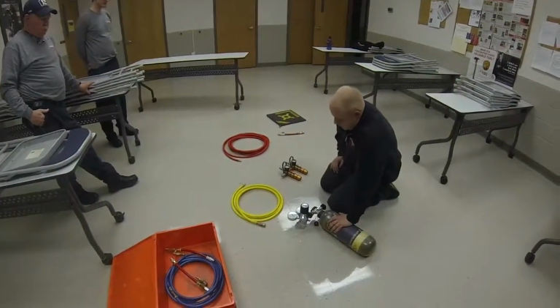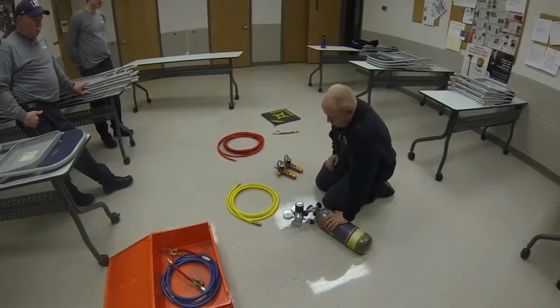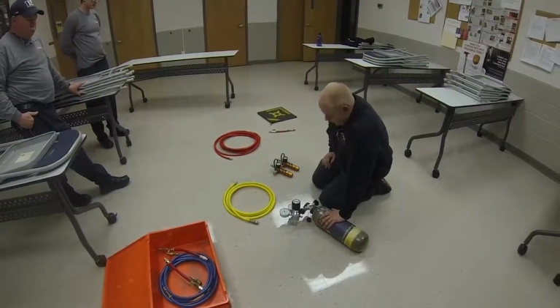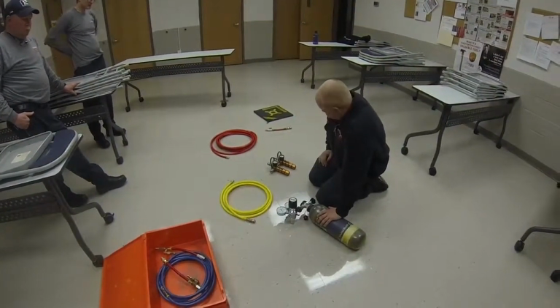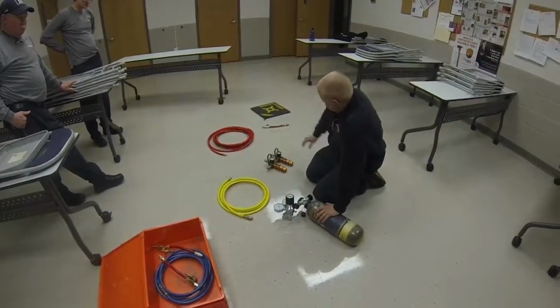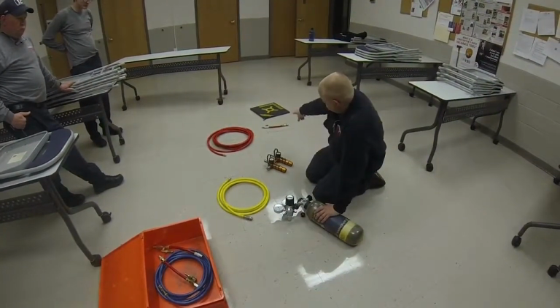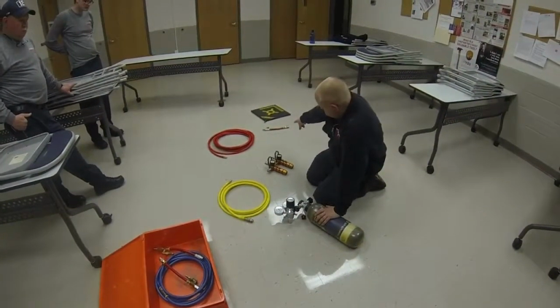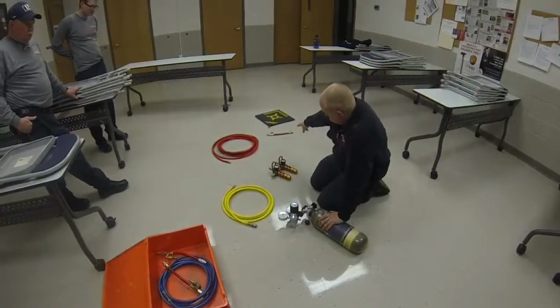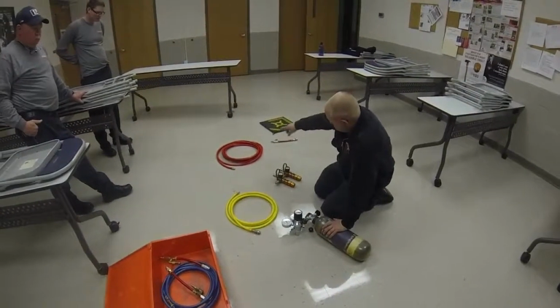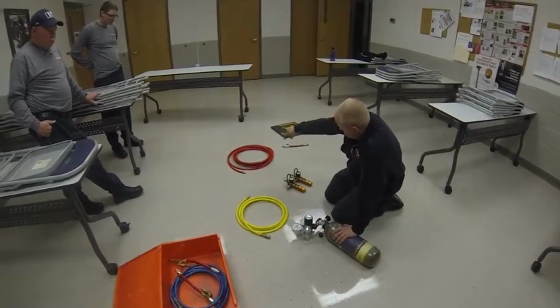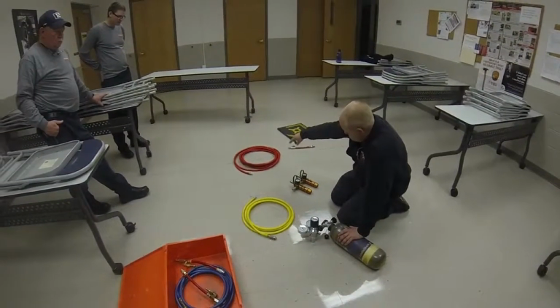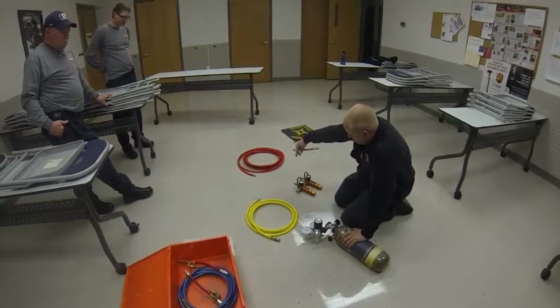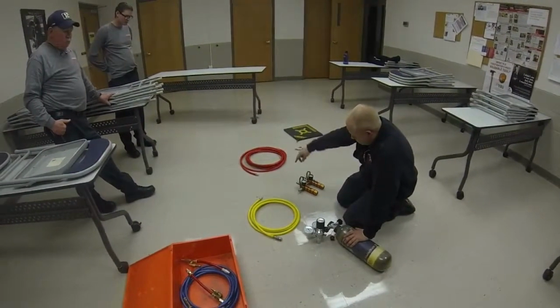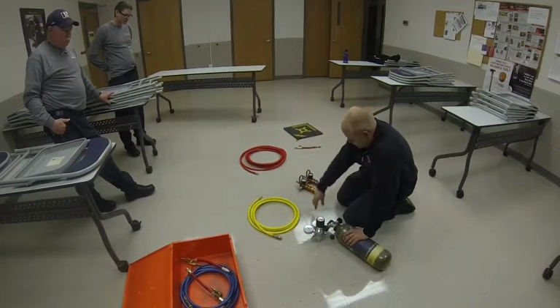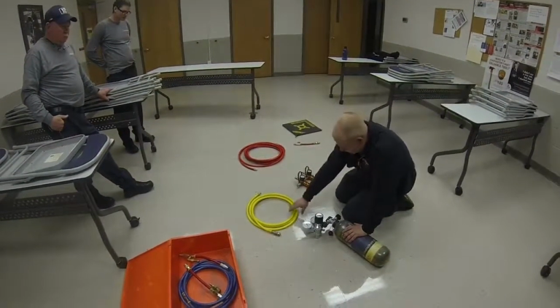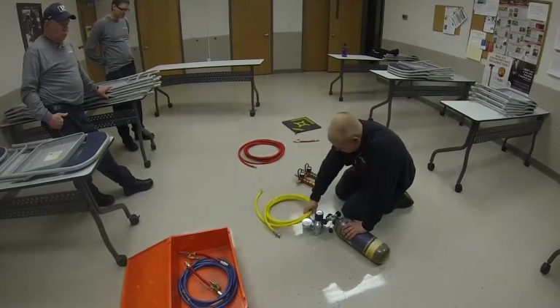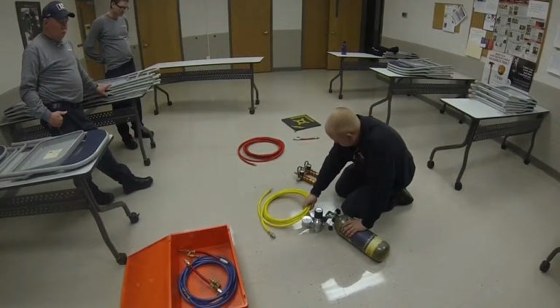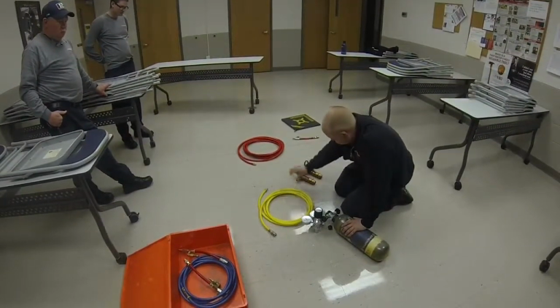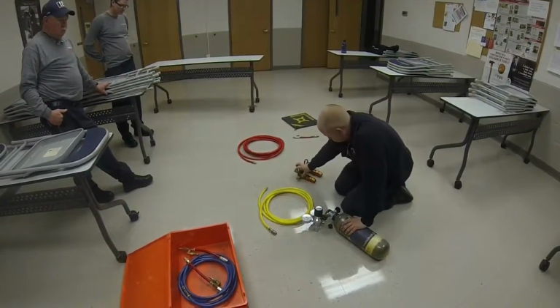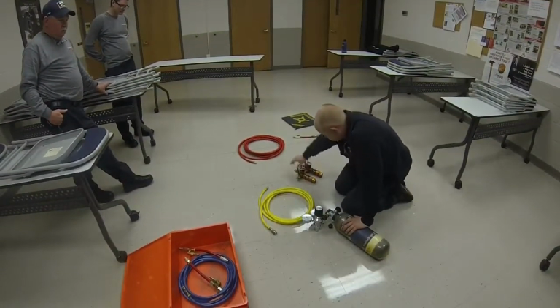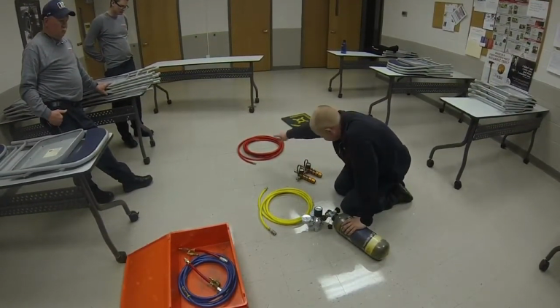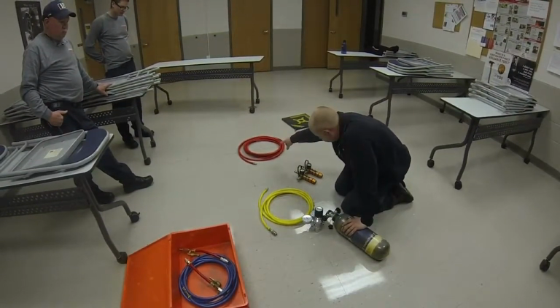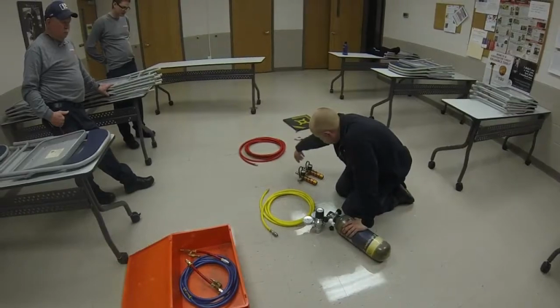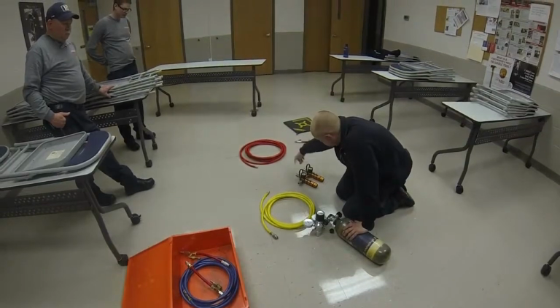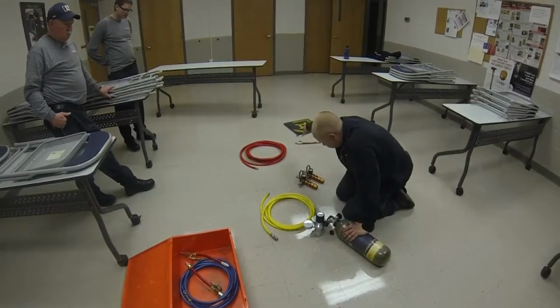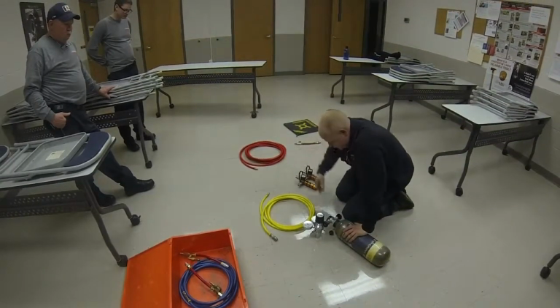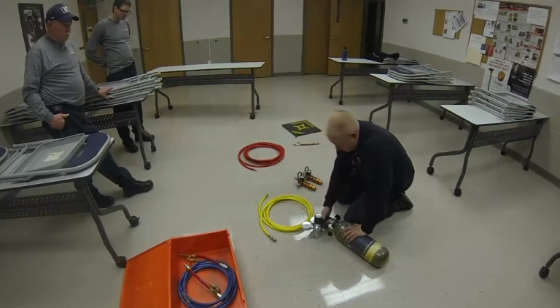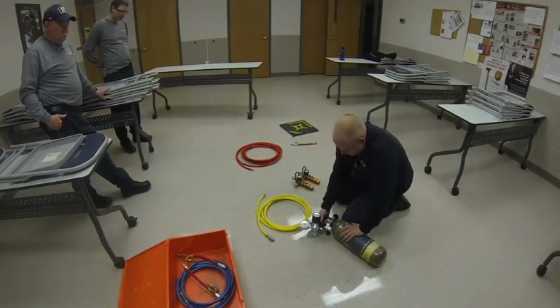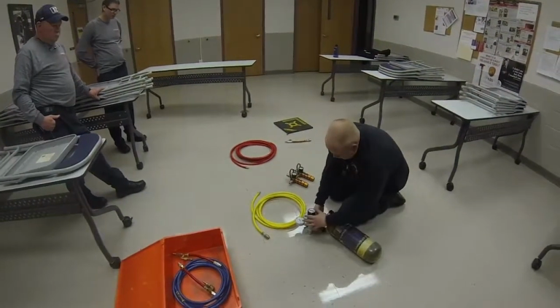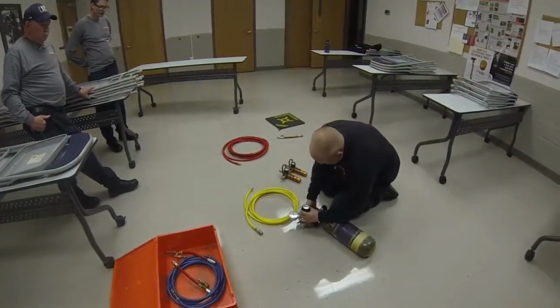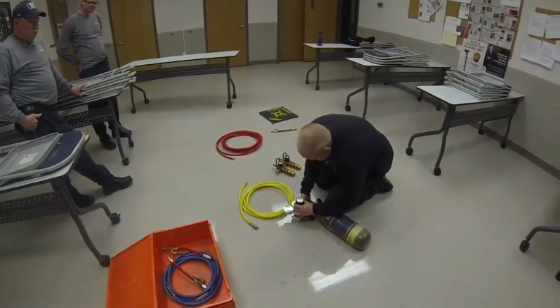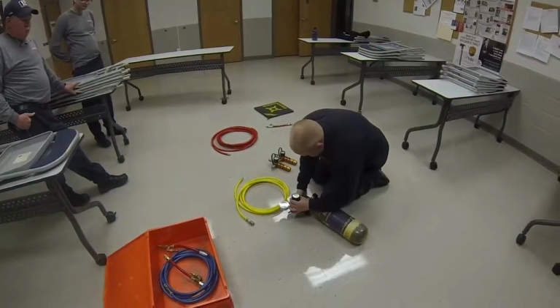For one airbag, you need one pigtail and two lines — a line from your regulator to your controller, and a line from your controller to your airbag. You're going to connect your regulator.